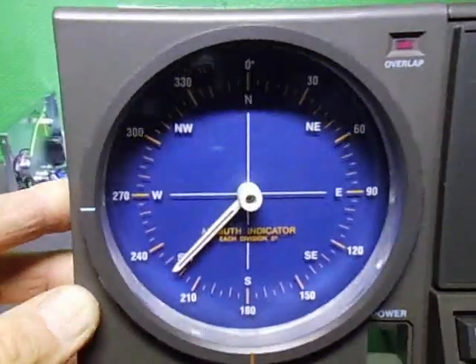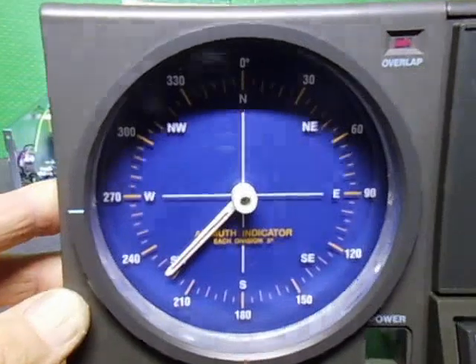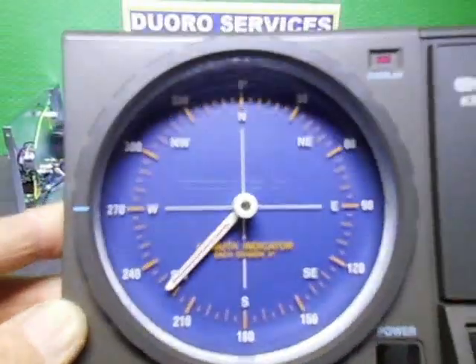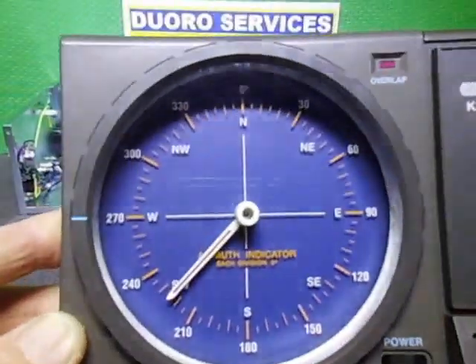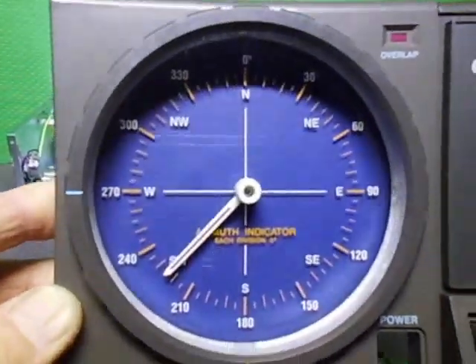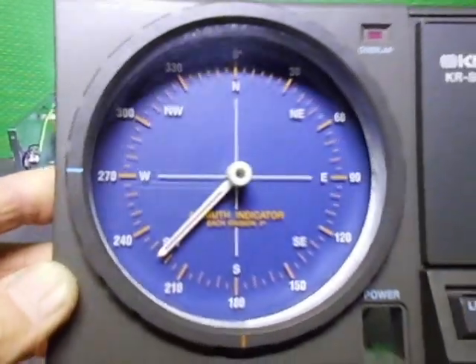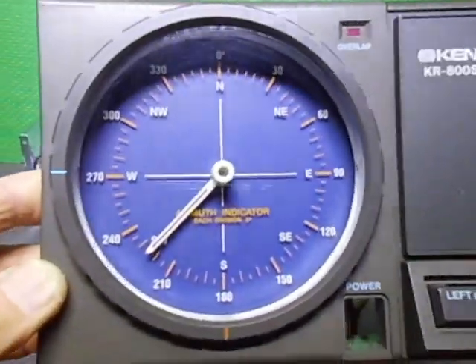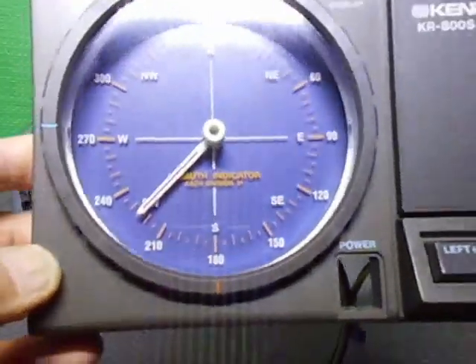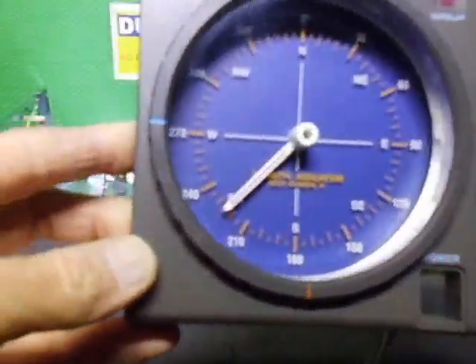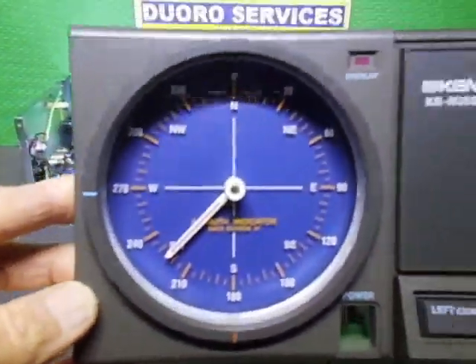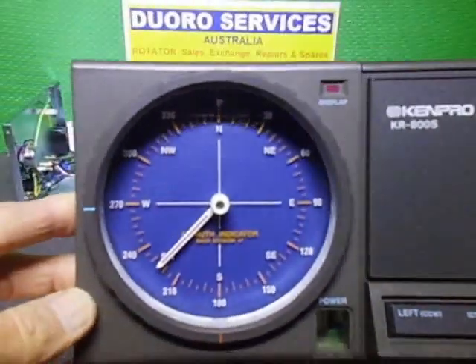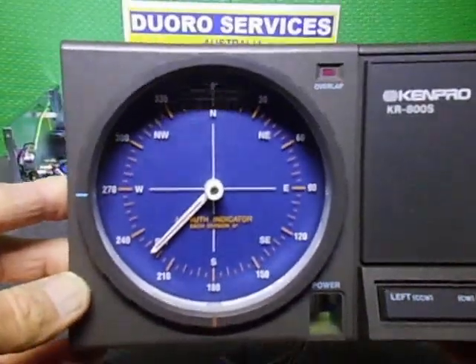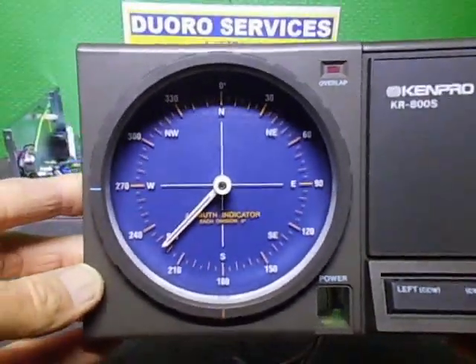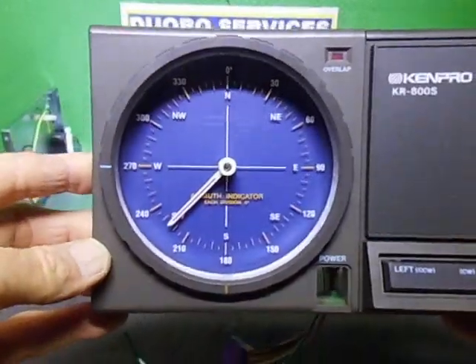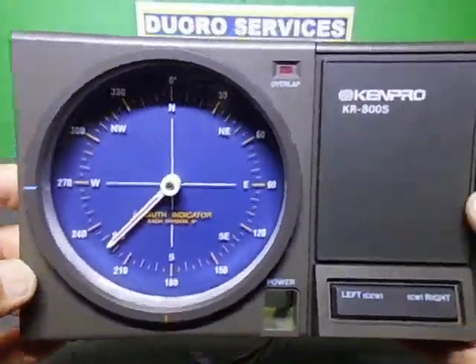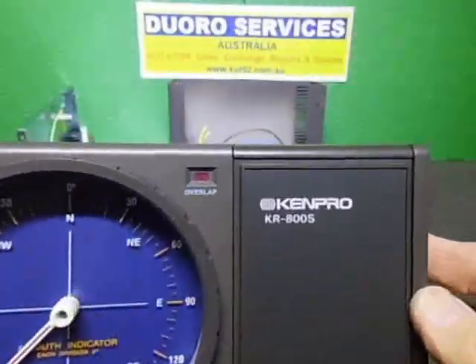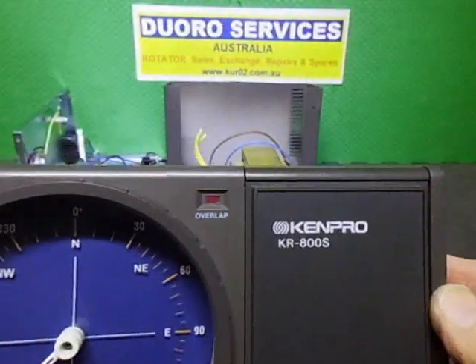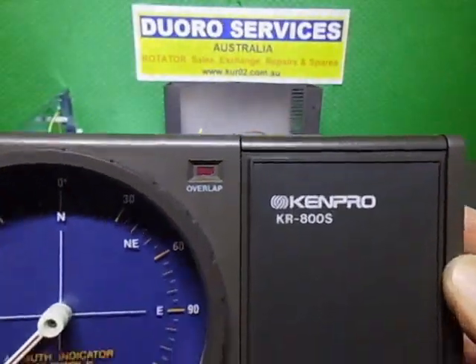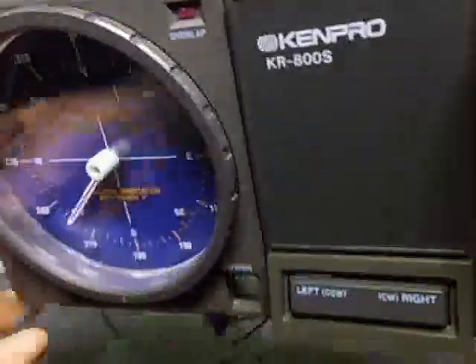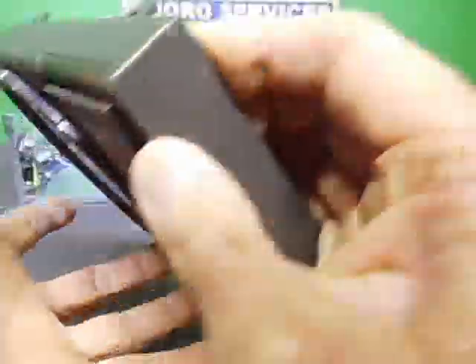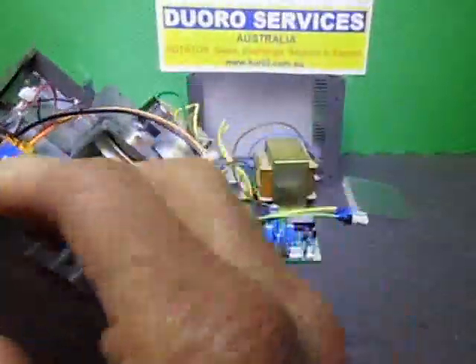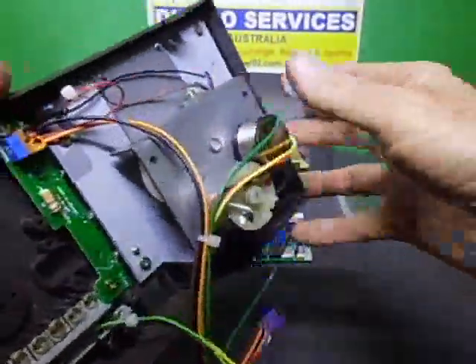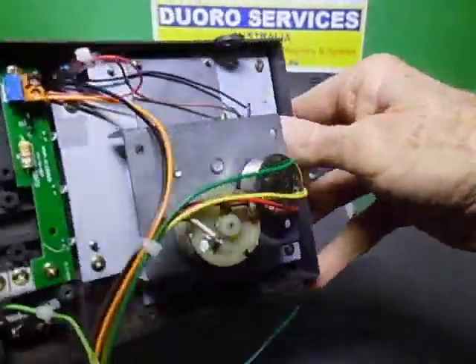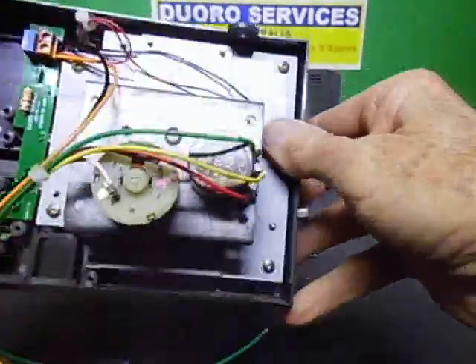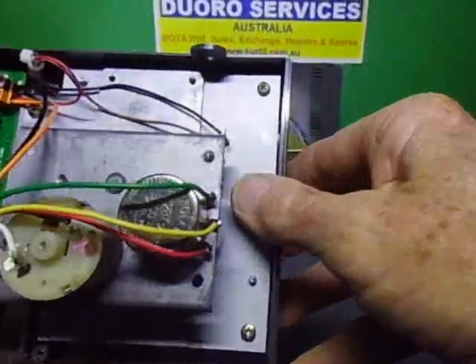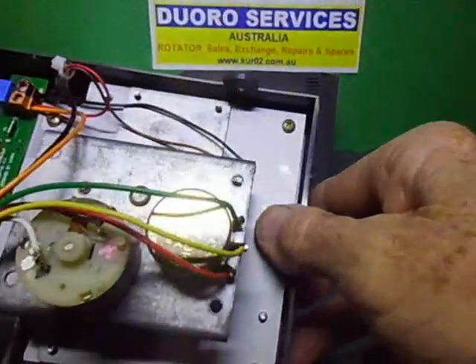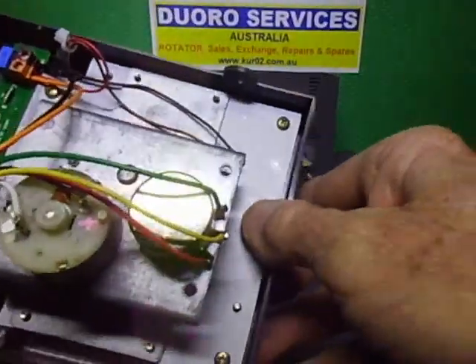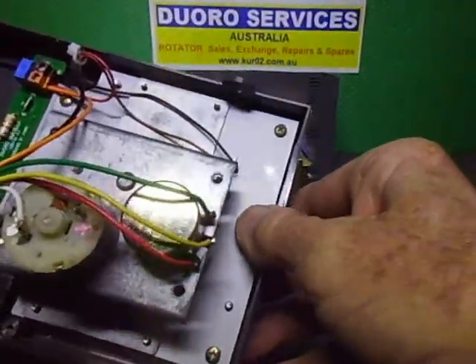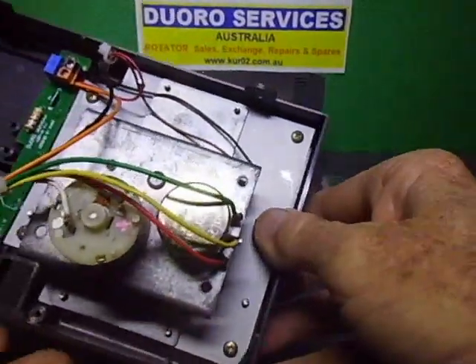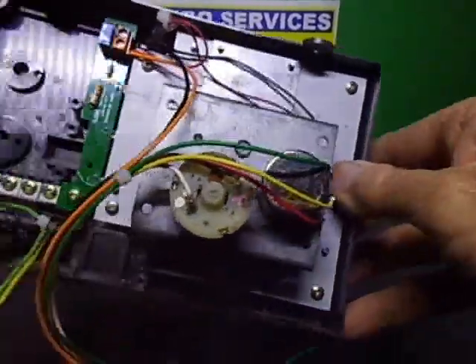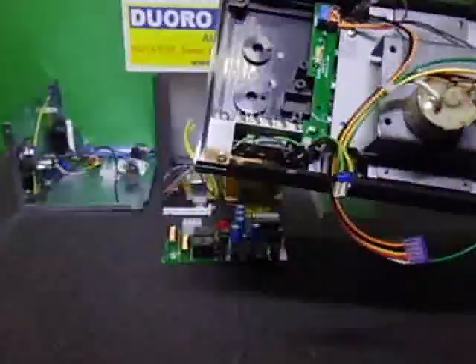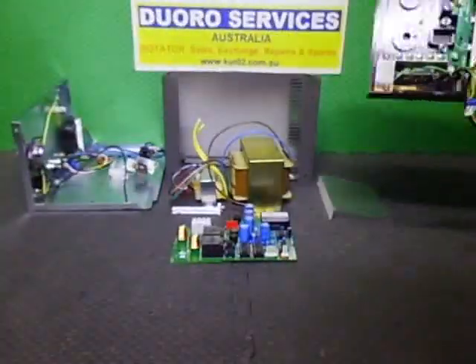I've also put the needle in and the front panel is on. You can see the overlap light sitting in there. All the wiring in that section is done.